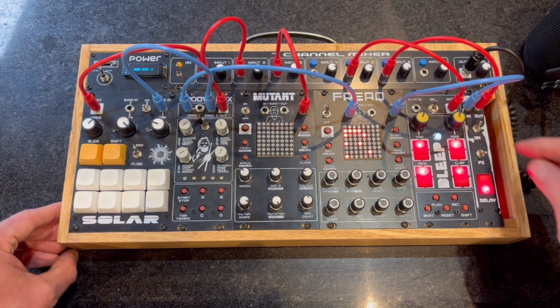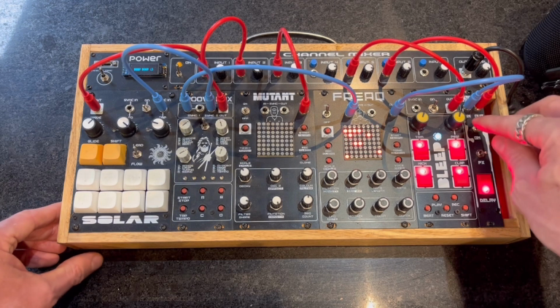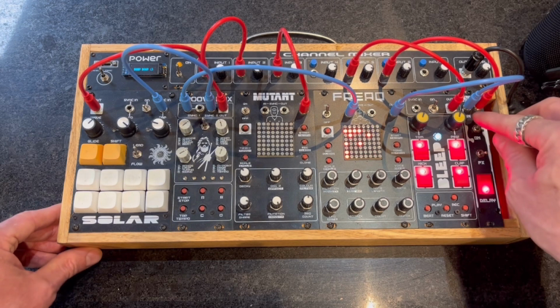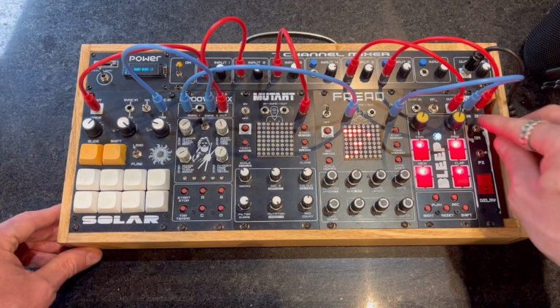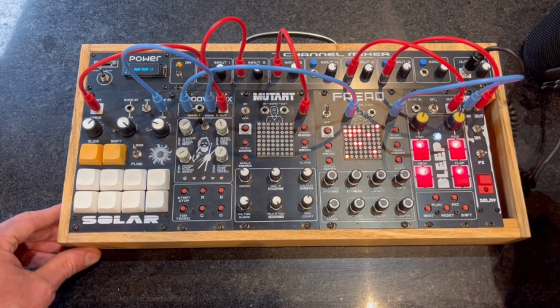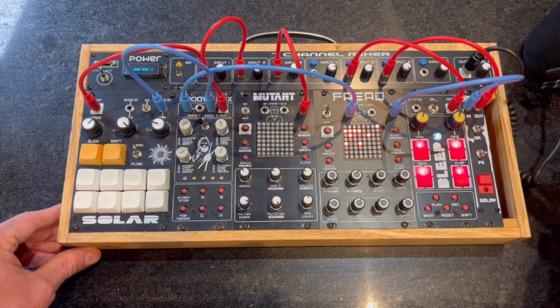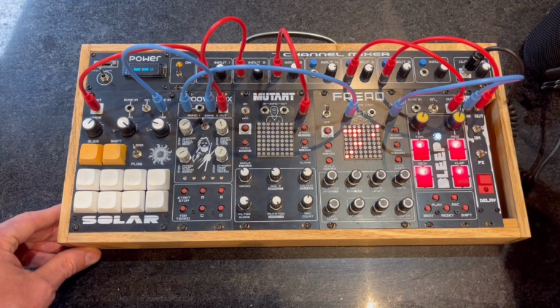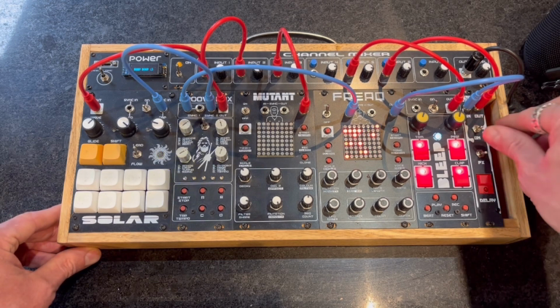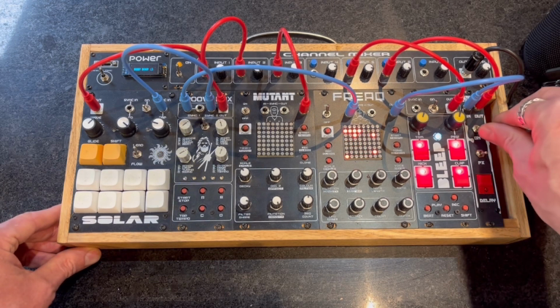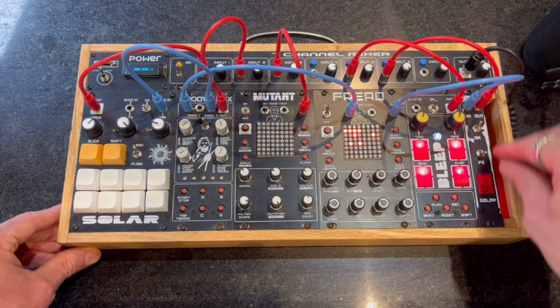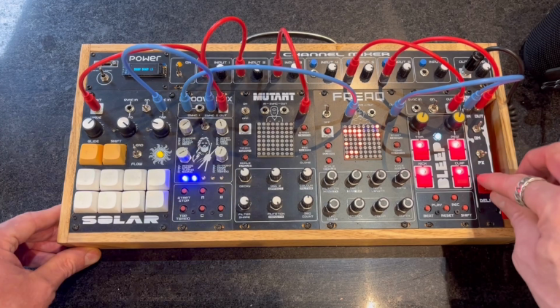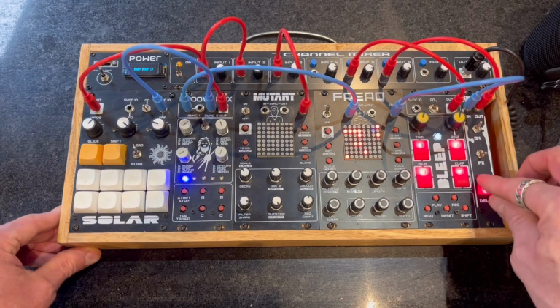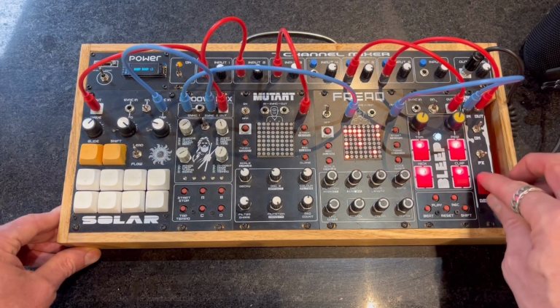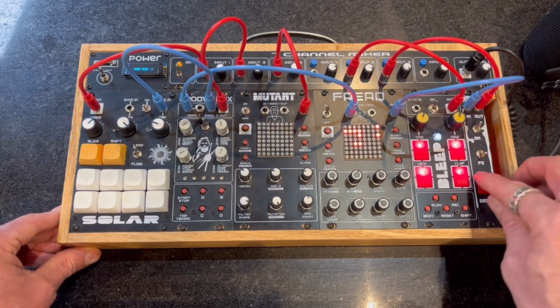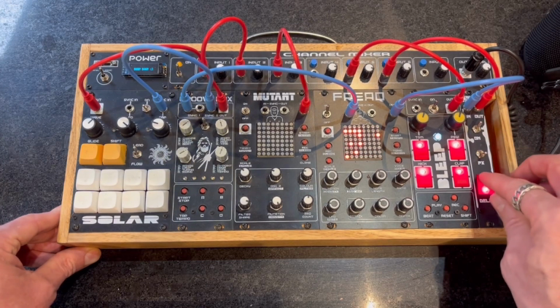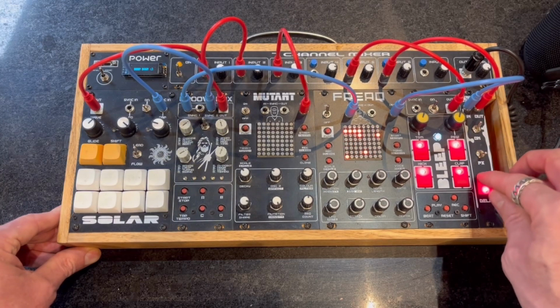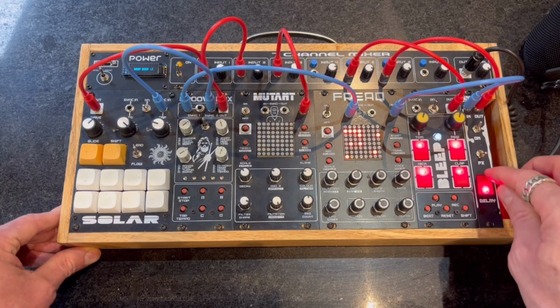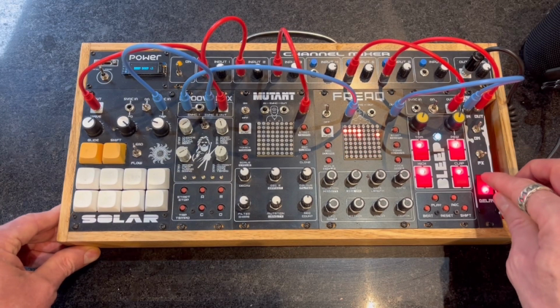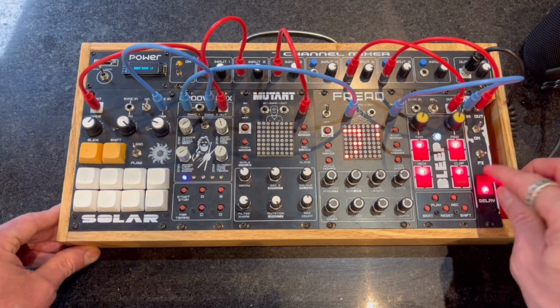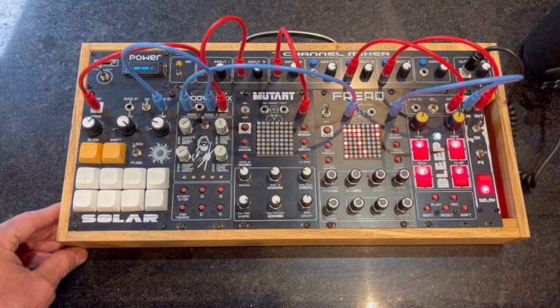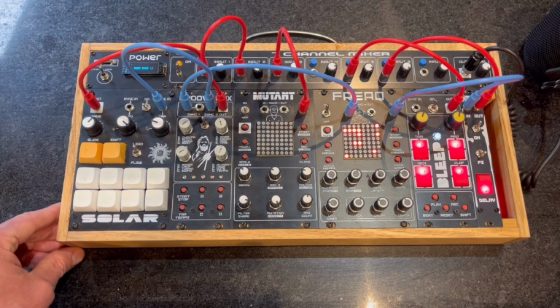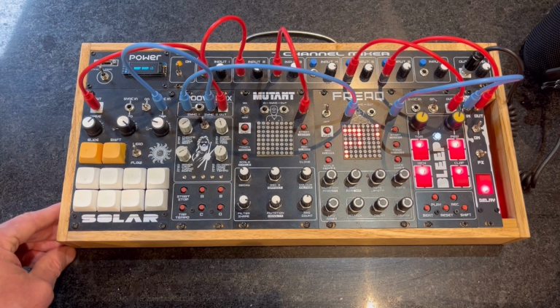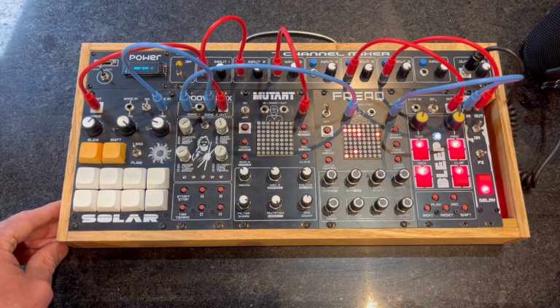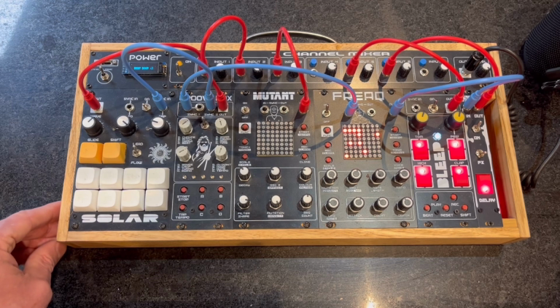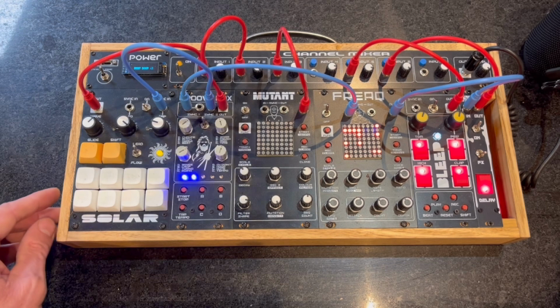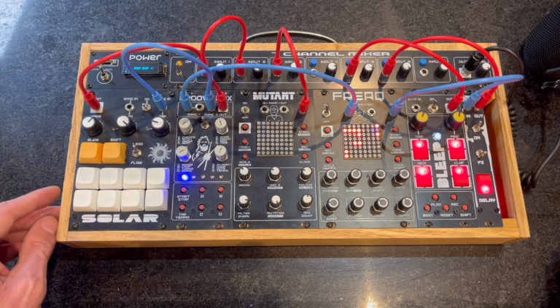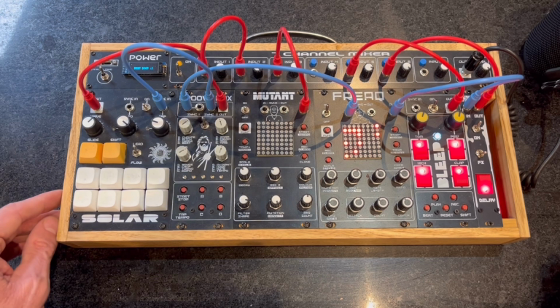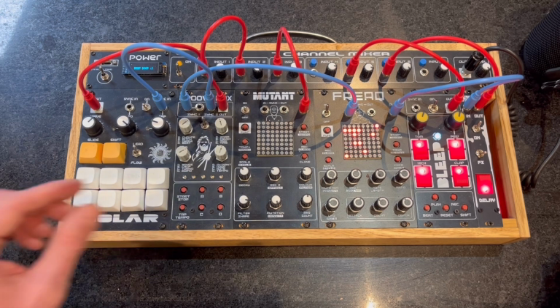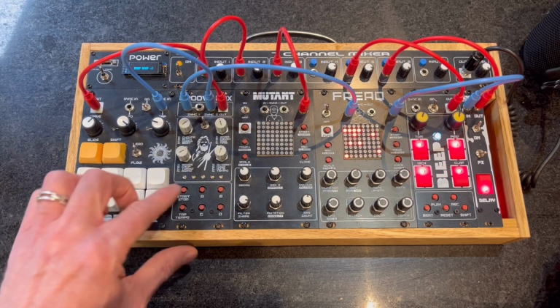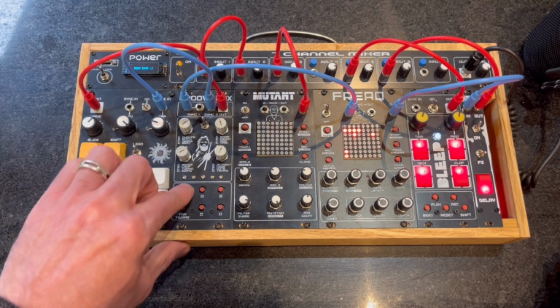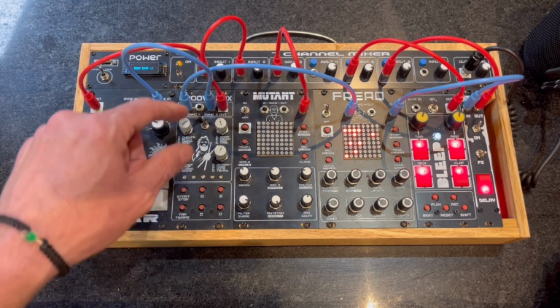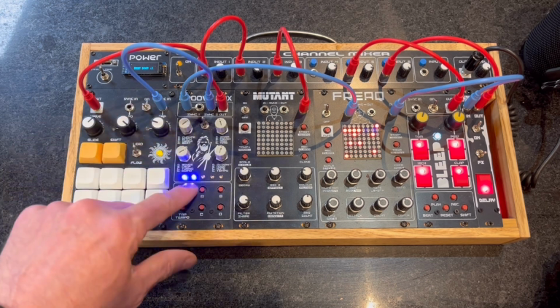Turn it off again. Sounds pretty cool, hey? We'll turn off the drum machine.